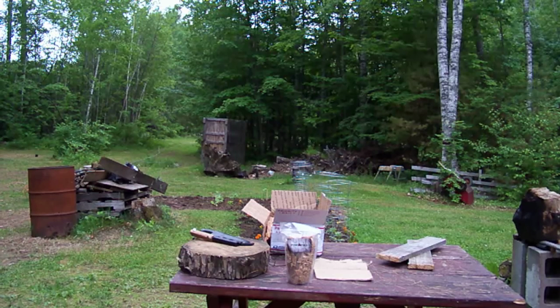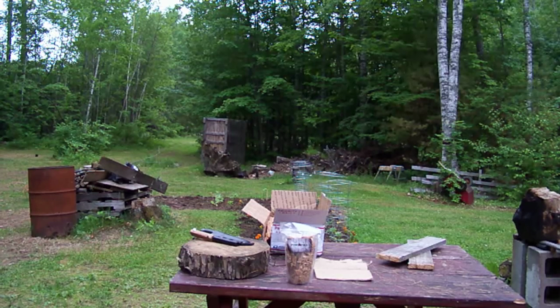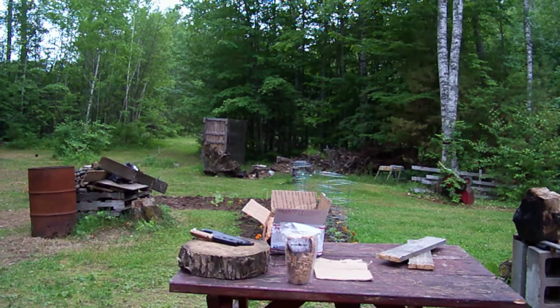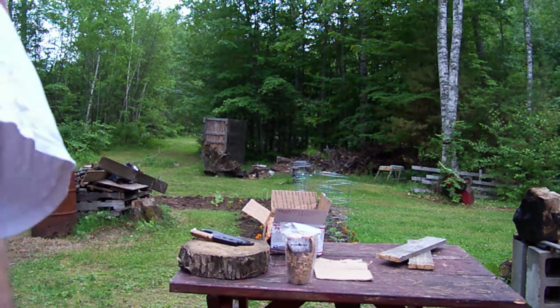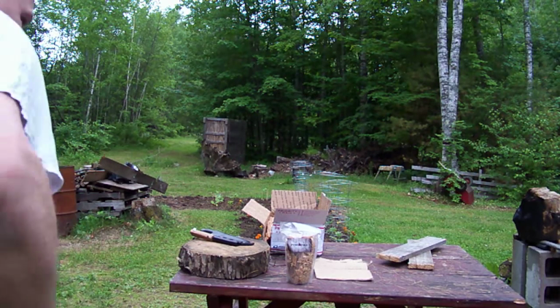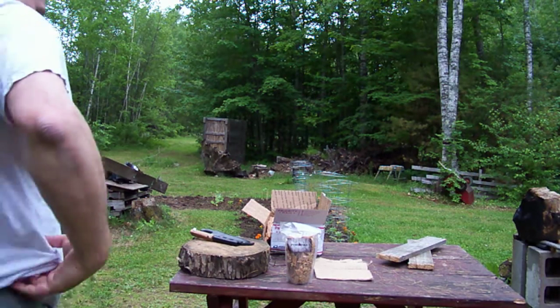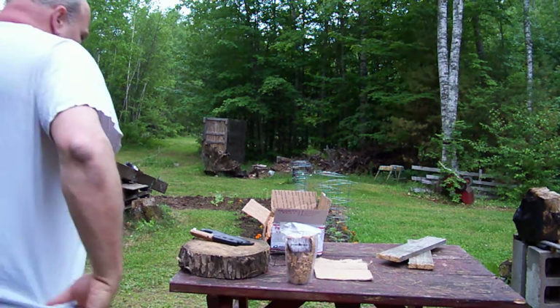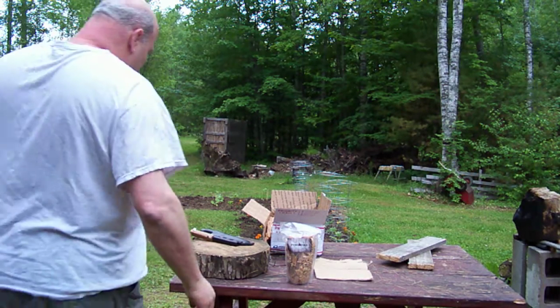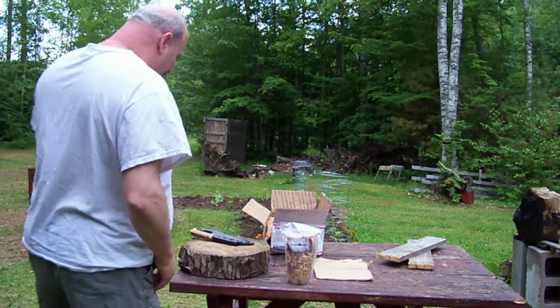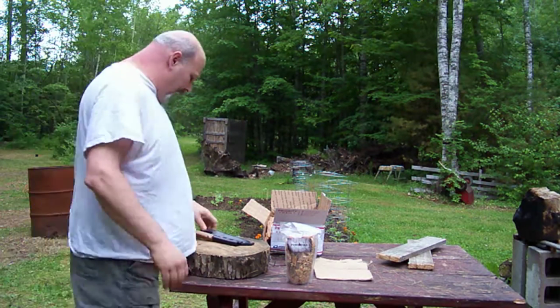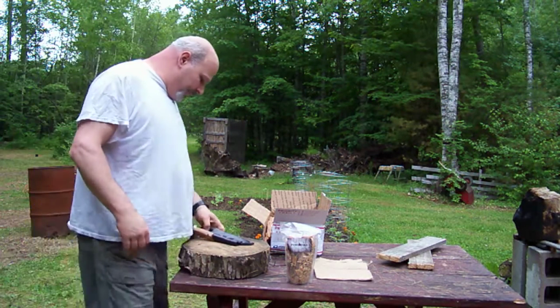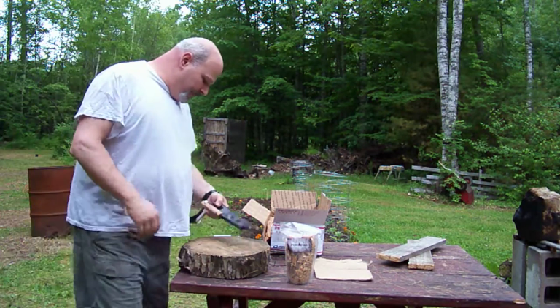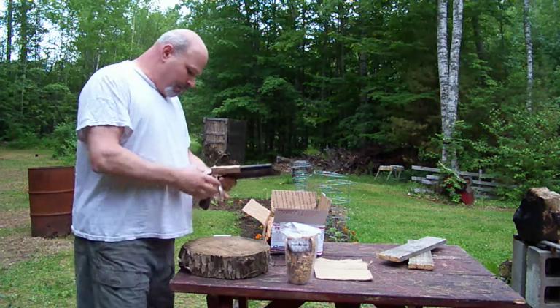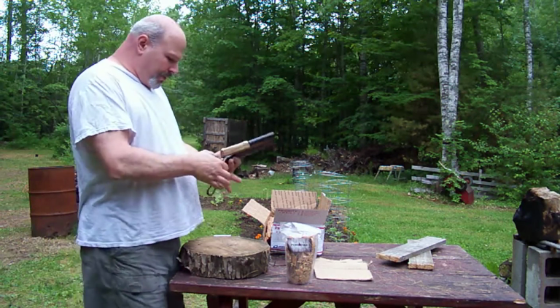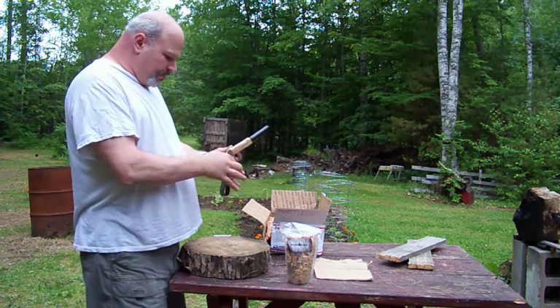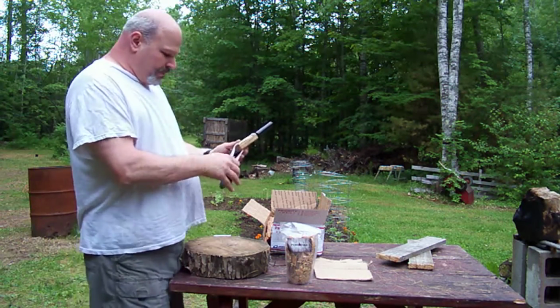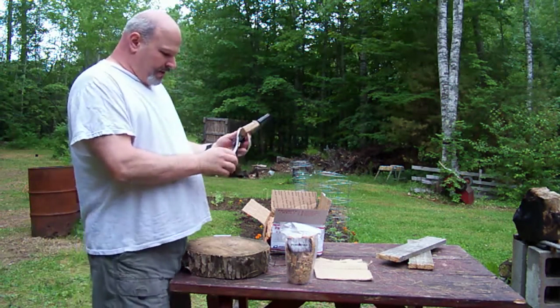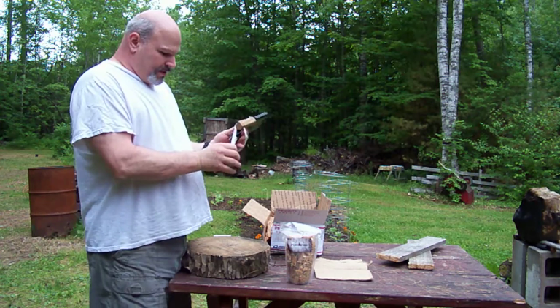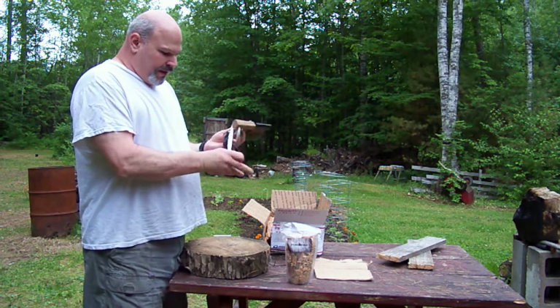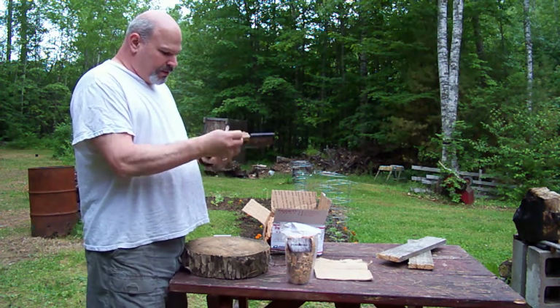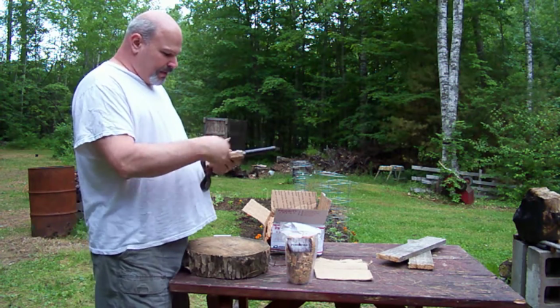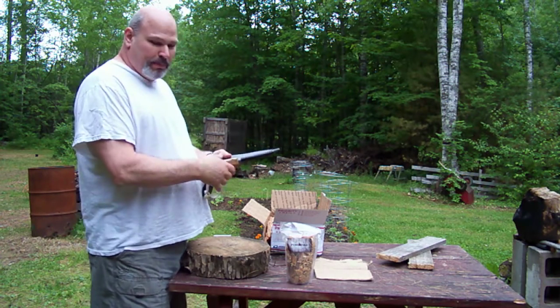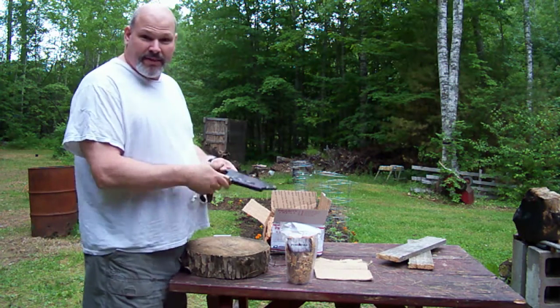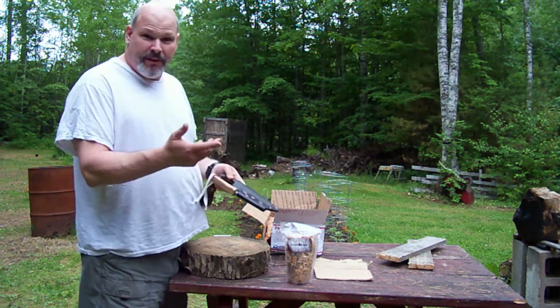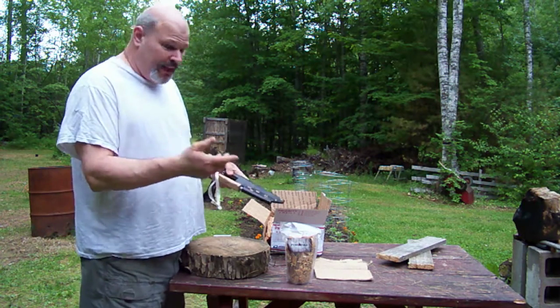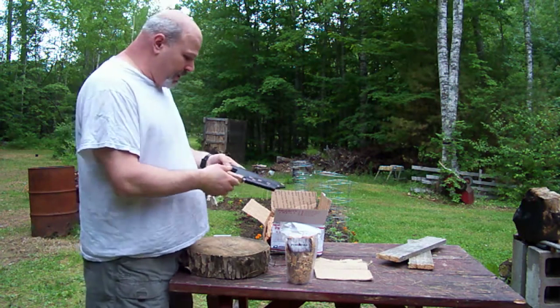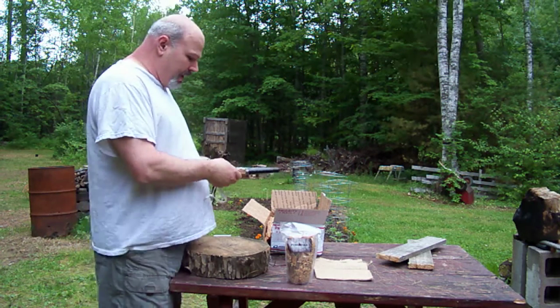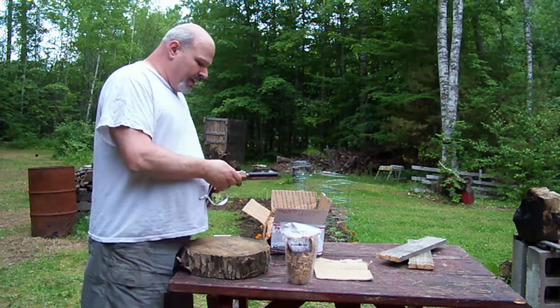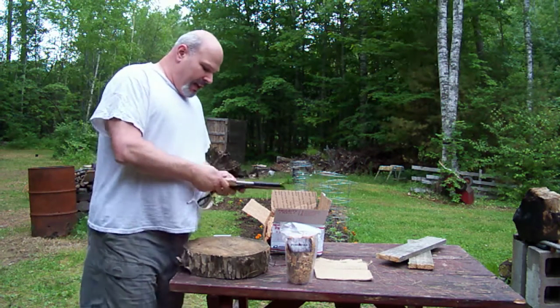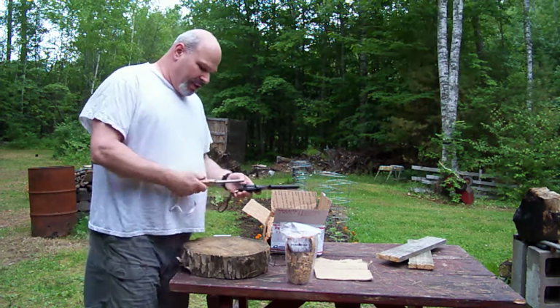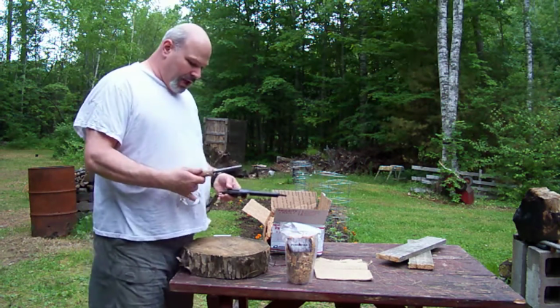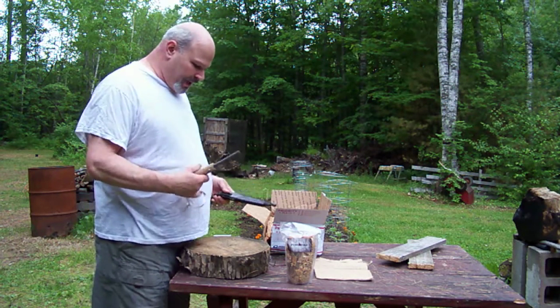Hey, it's Mike Rizzo back. I had to go get my knife. I'm going to throw some names out of some stuff I use. I've been buying stuff off Facebook, having good luck with it.